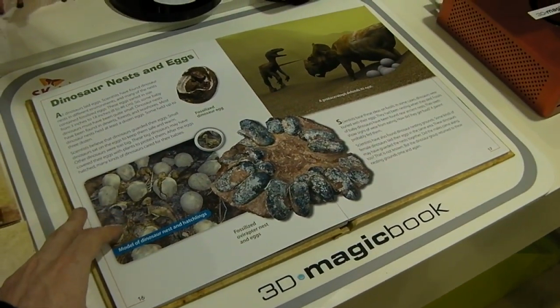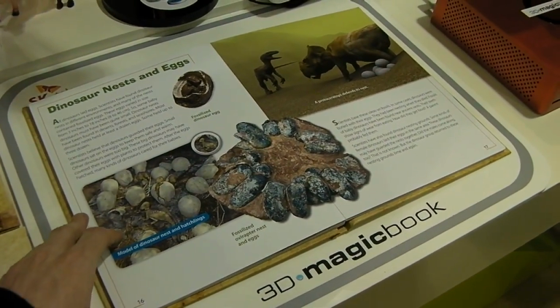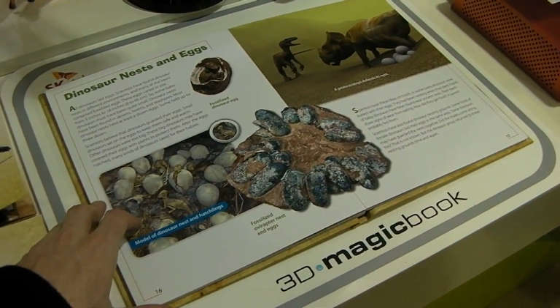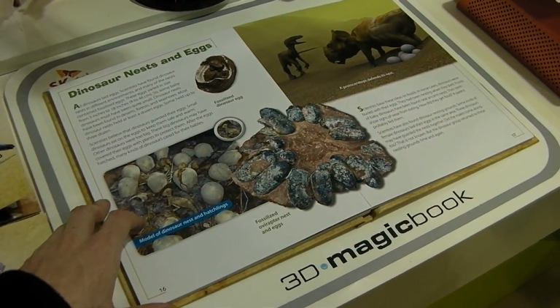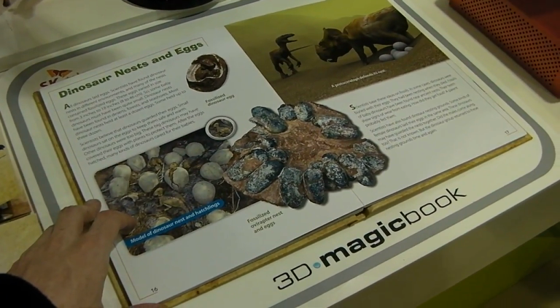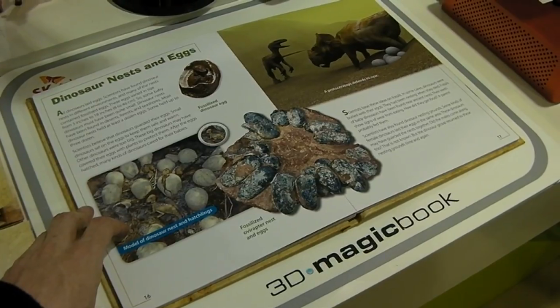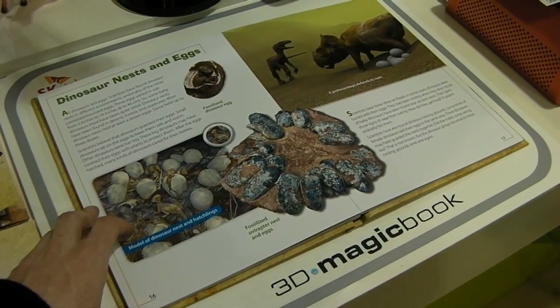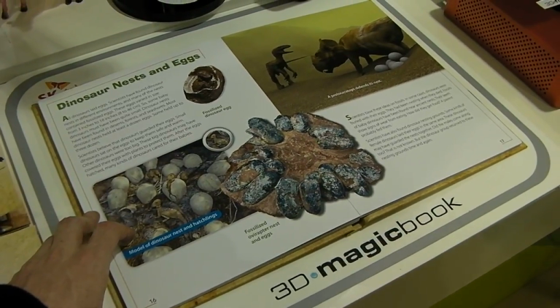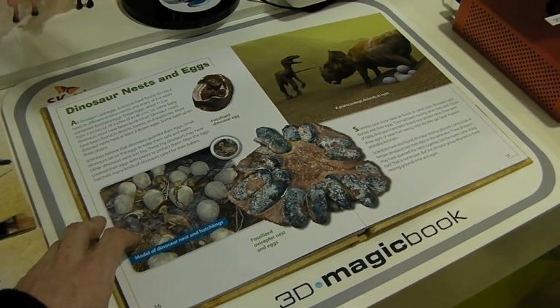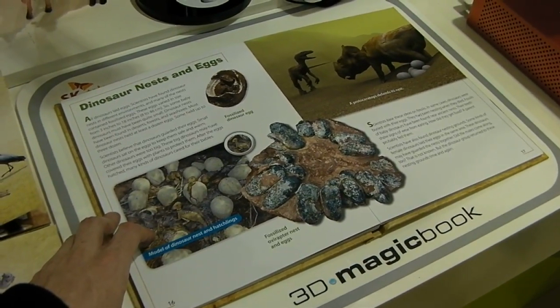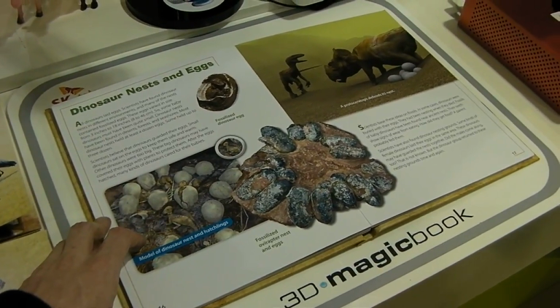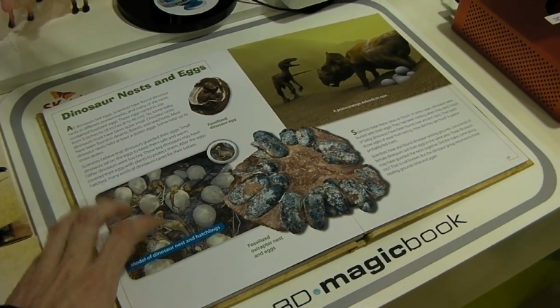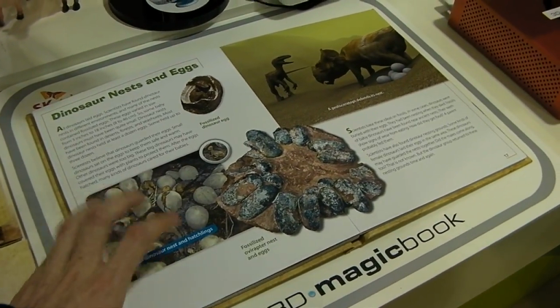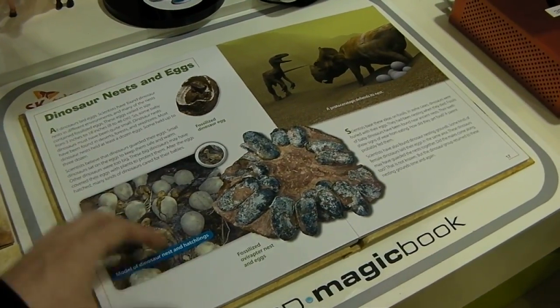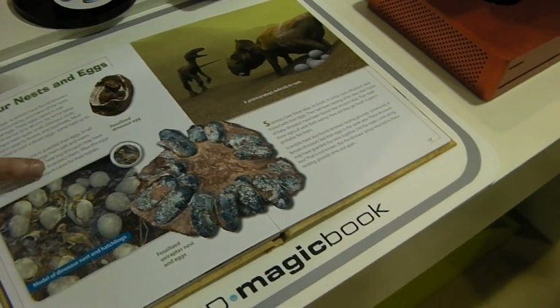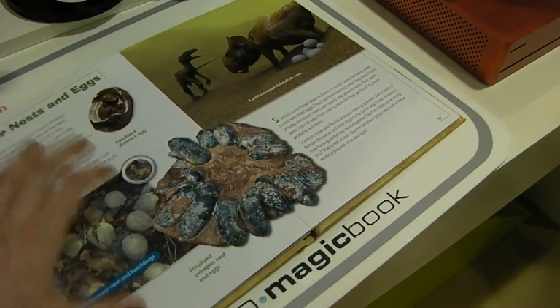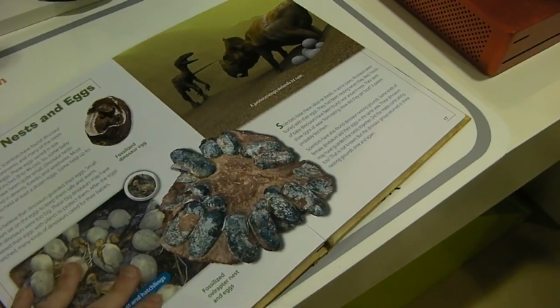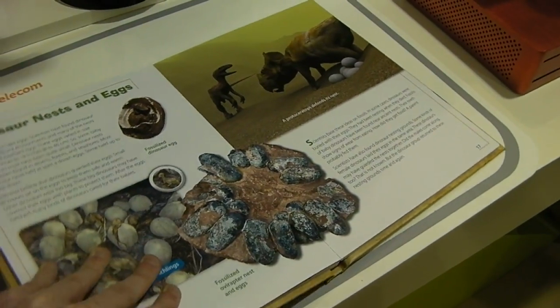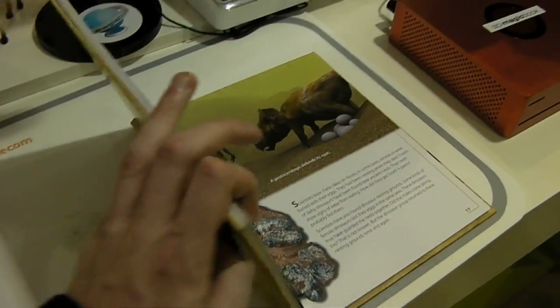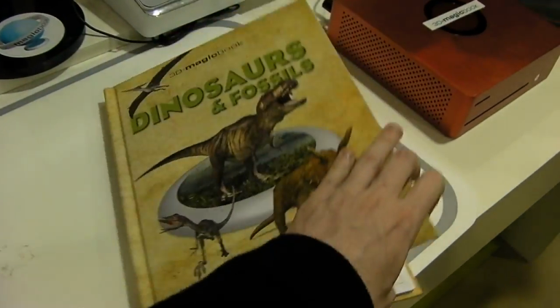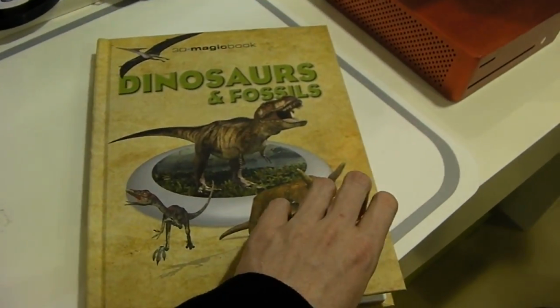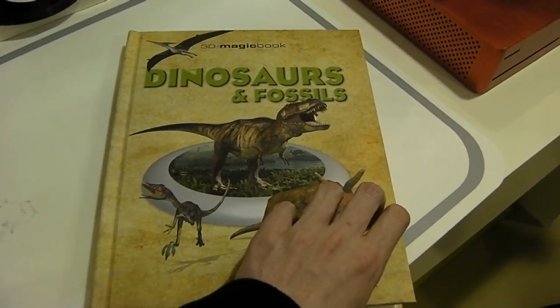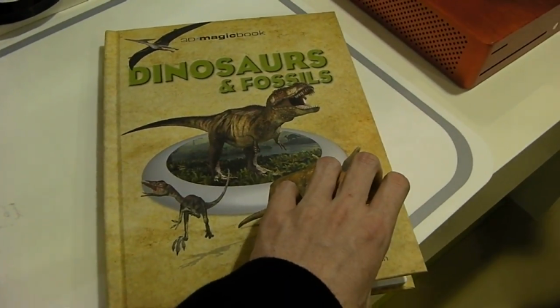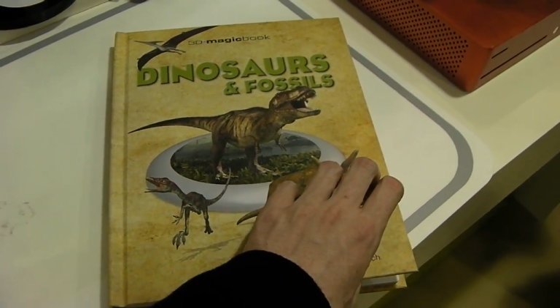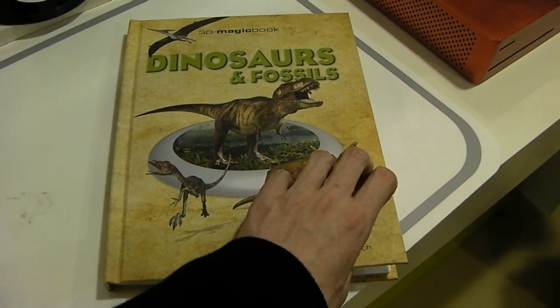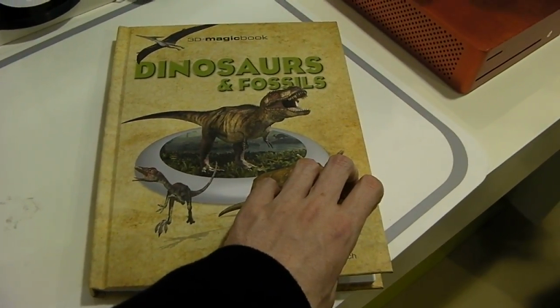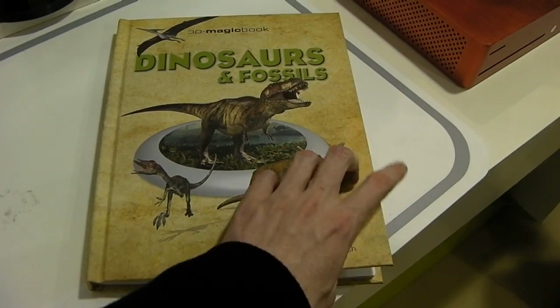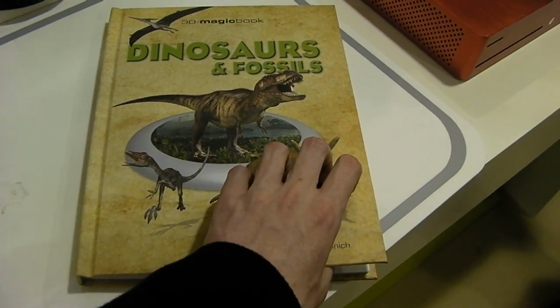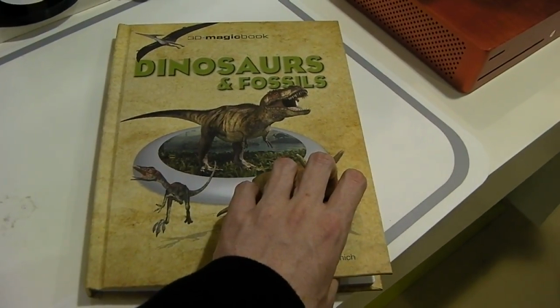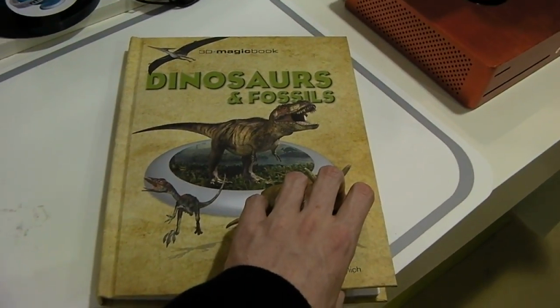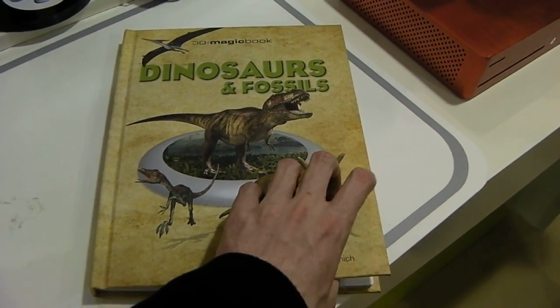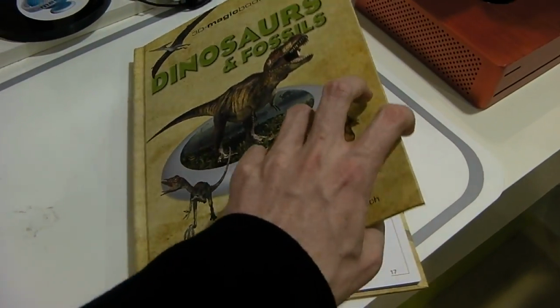So if you're thinking about making learning a little more interactive, a little more fun, you might want to have a look at this. The 3D Magic Book is, as you can see, just a regular sort of textbook. In this case, this one's about dinosaurs and fossils.